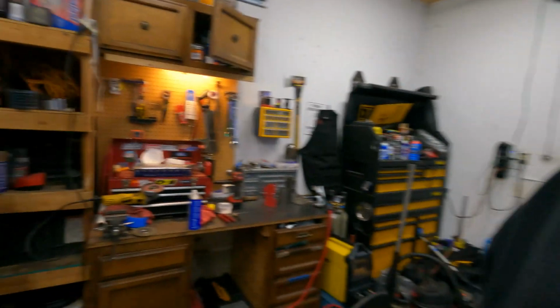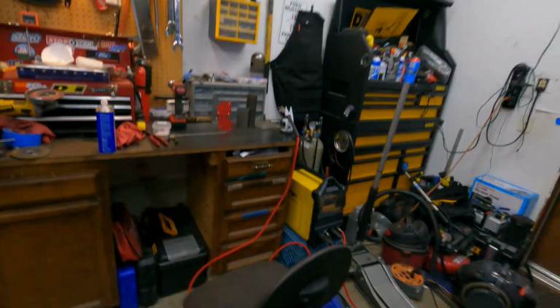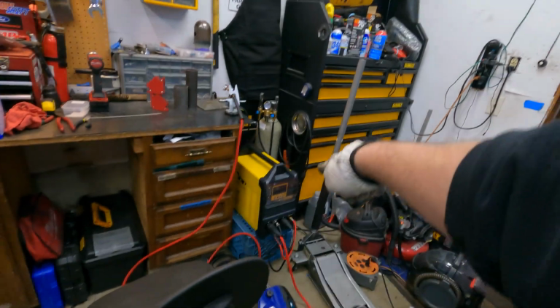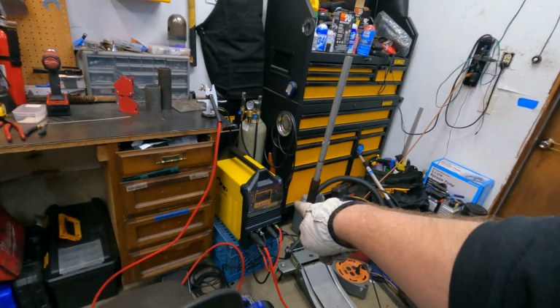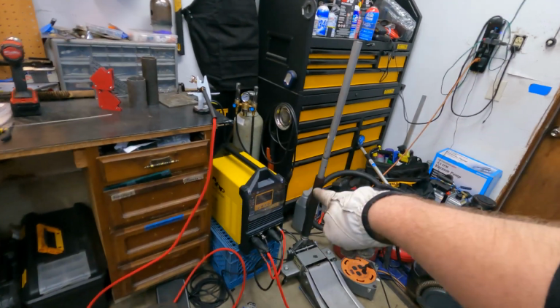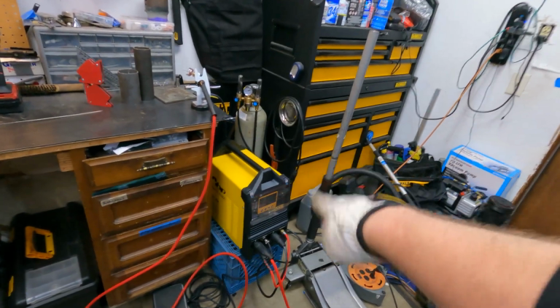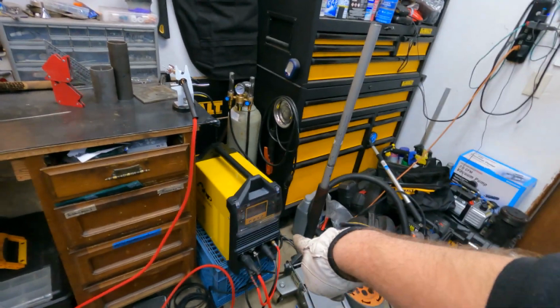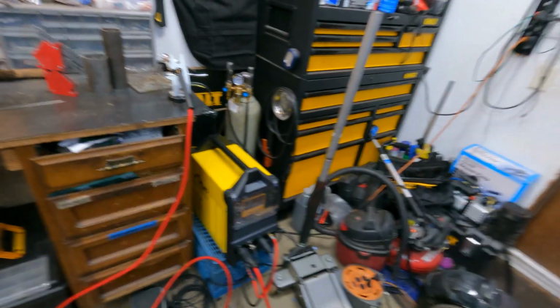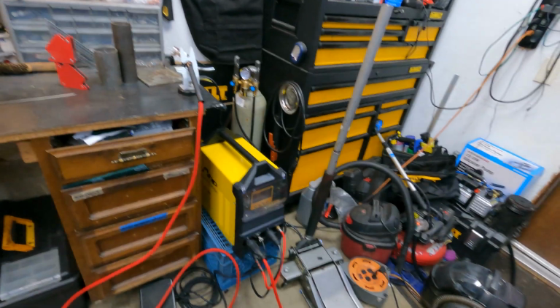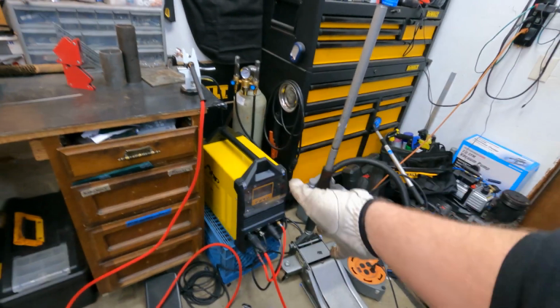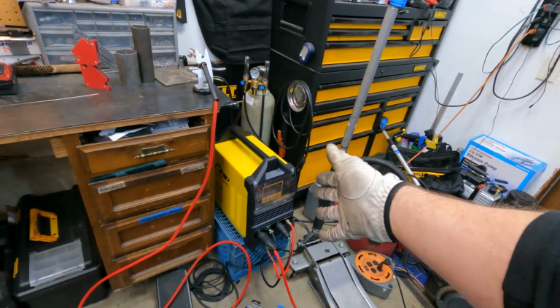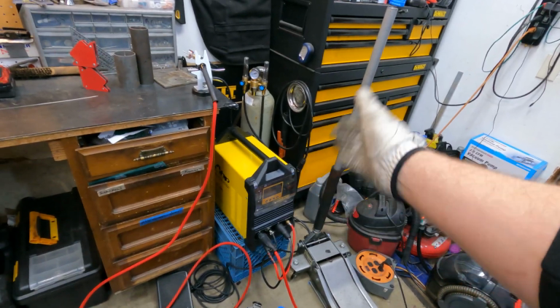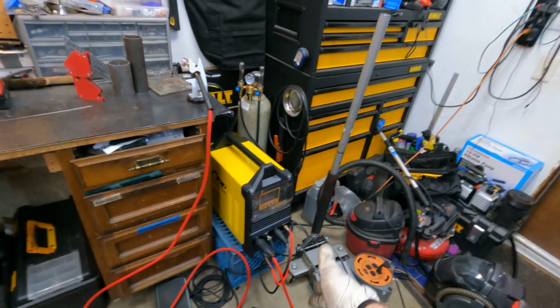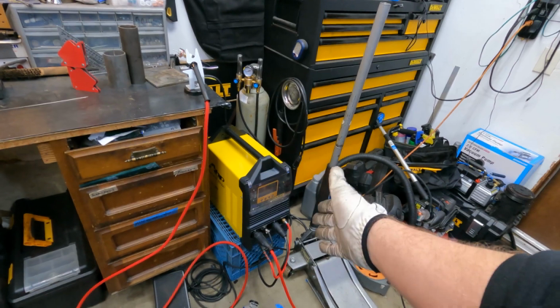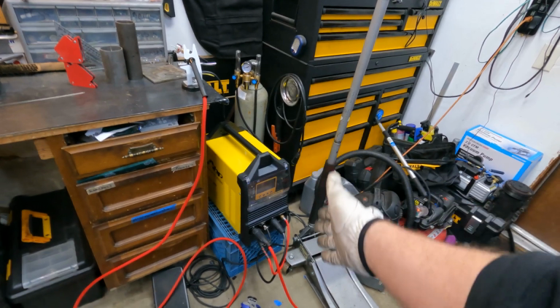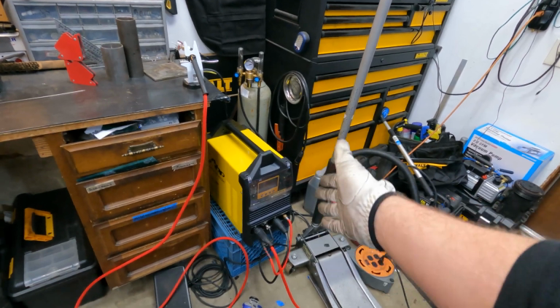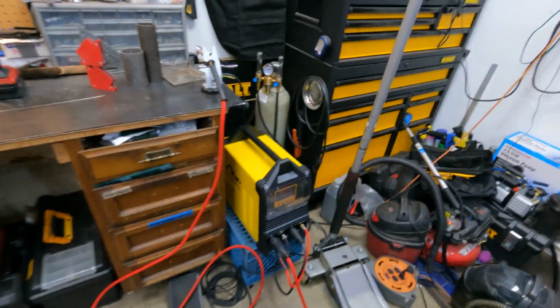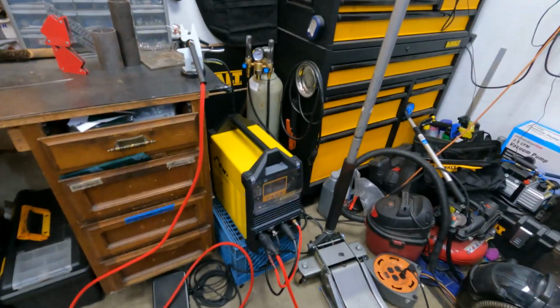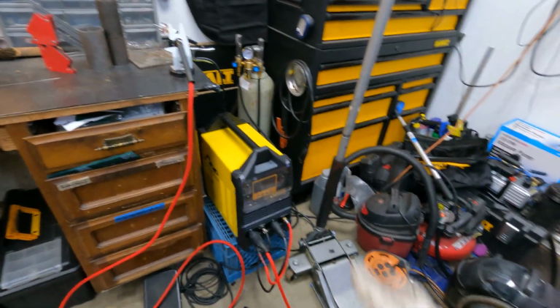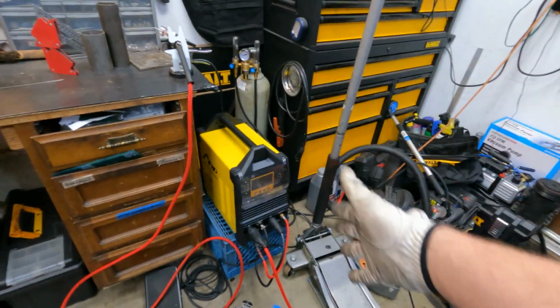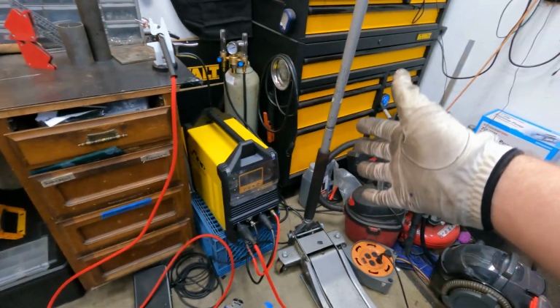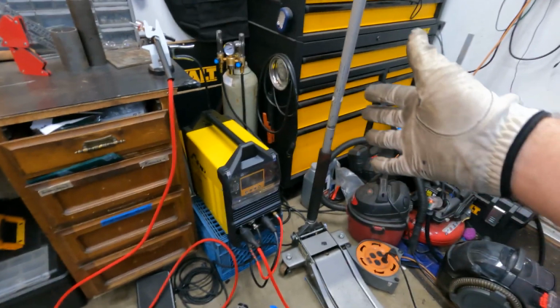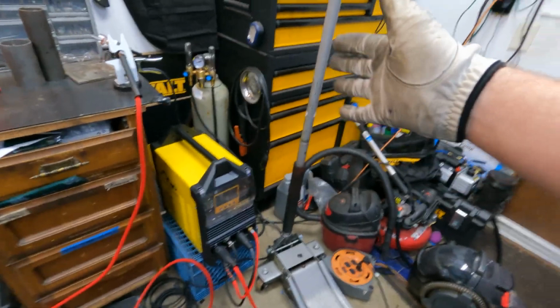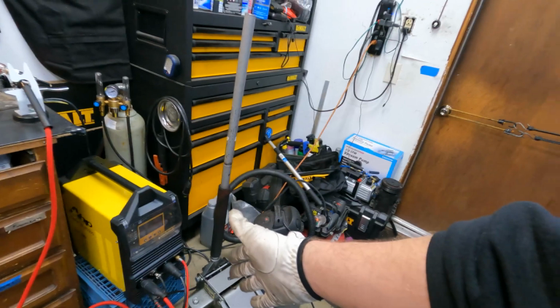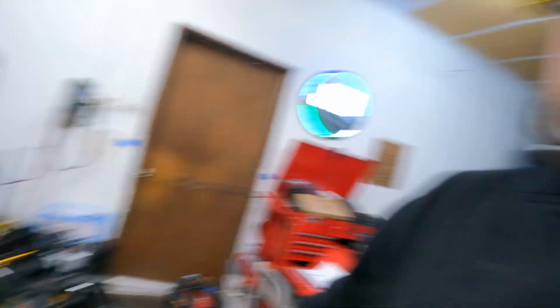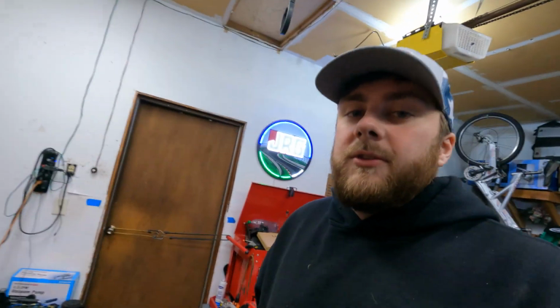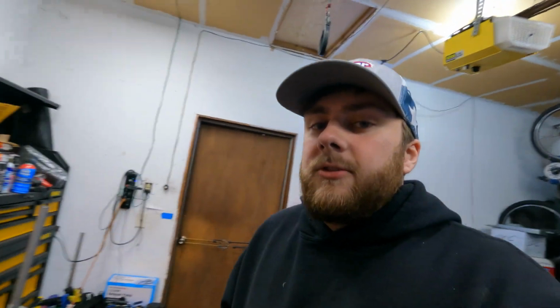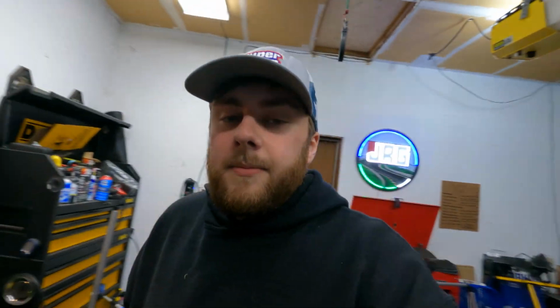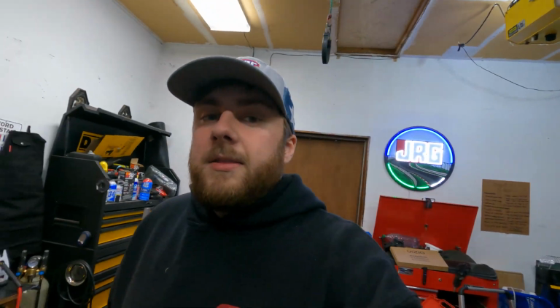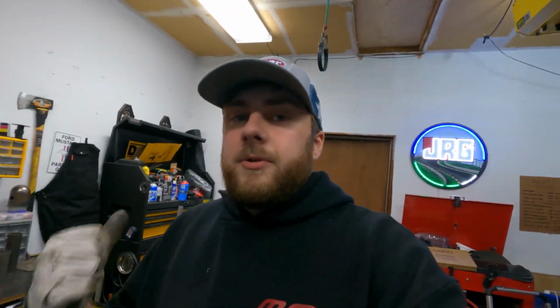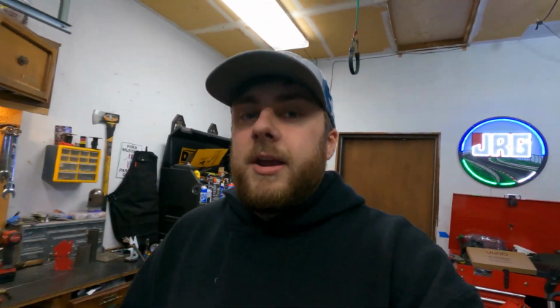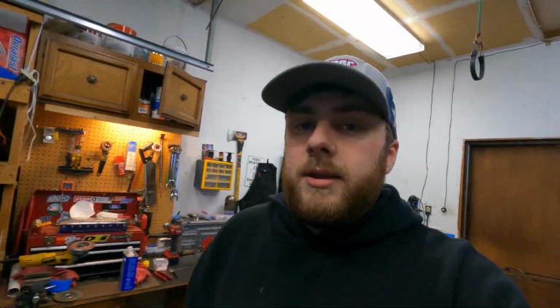If you're interested in getting one of these, check out AHP's website. They have a lot of deals going on right now and I believe they do have units in stock. Hit them up if you're interested in getting one of these.